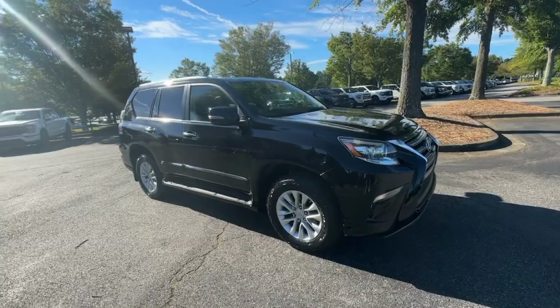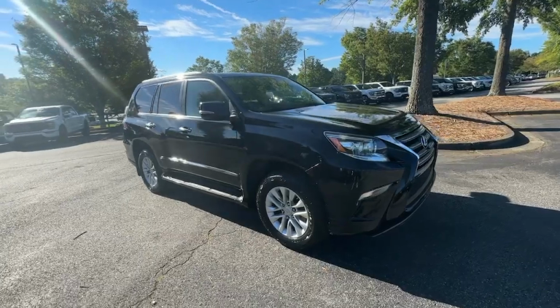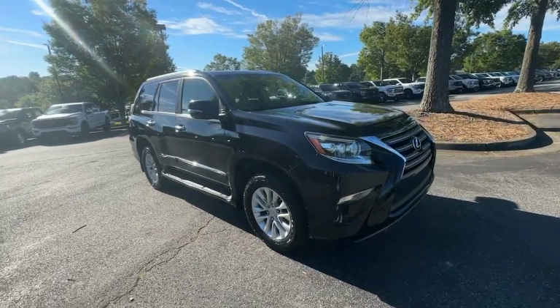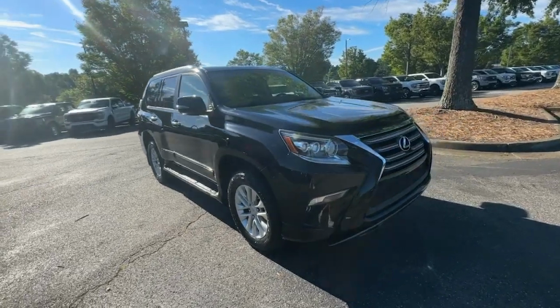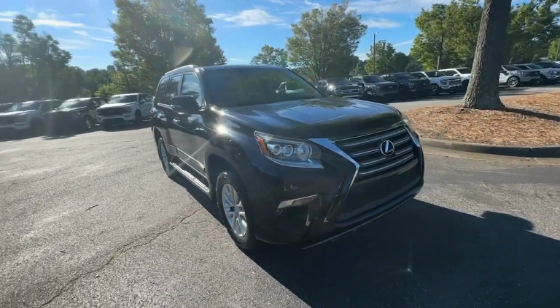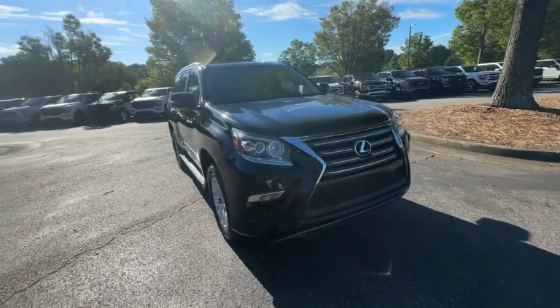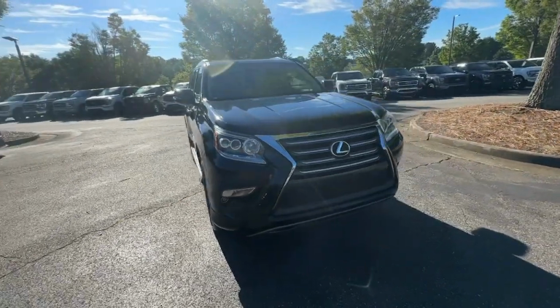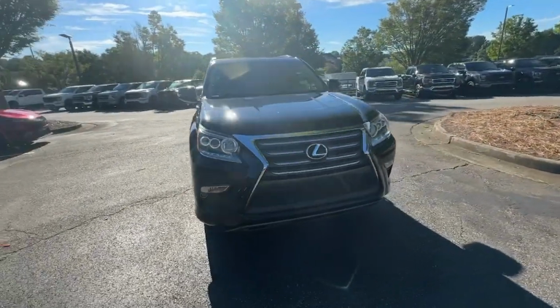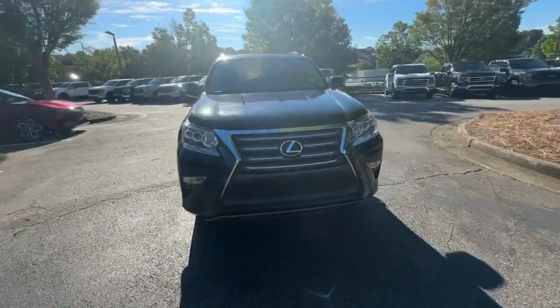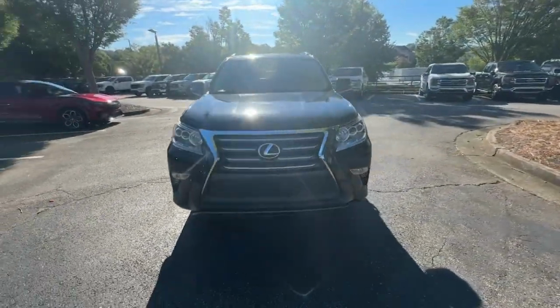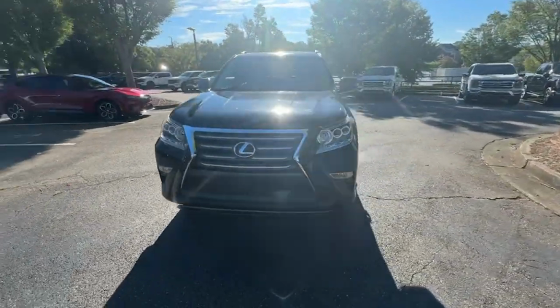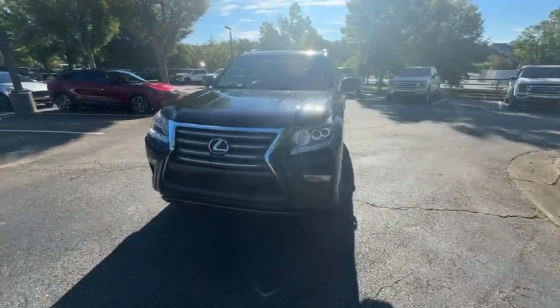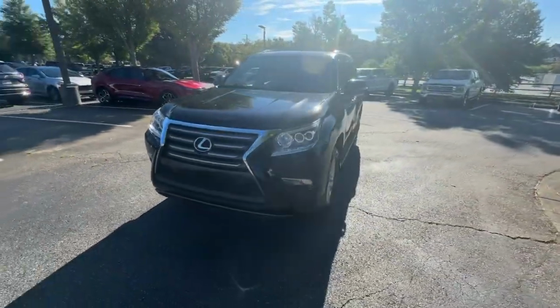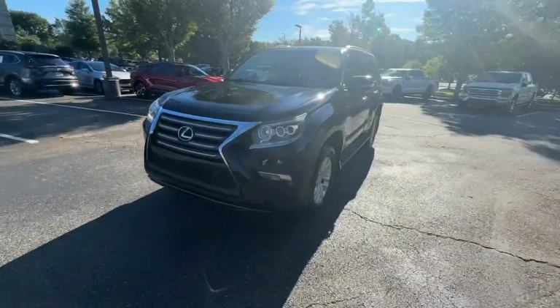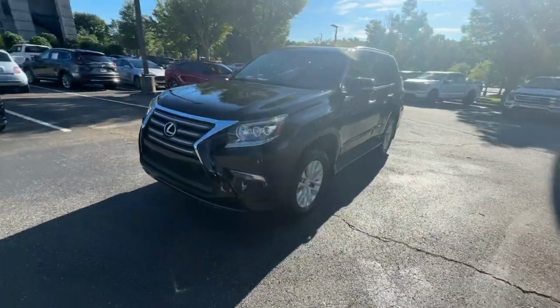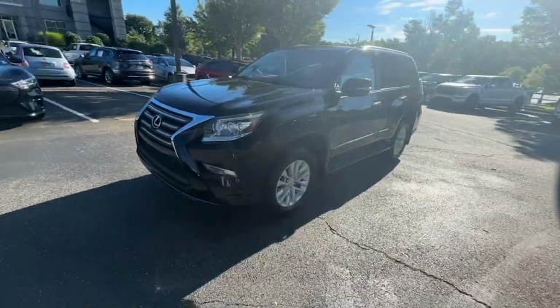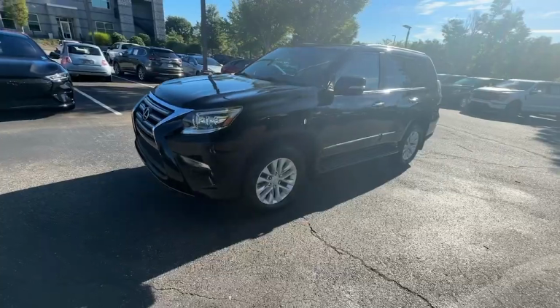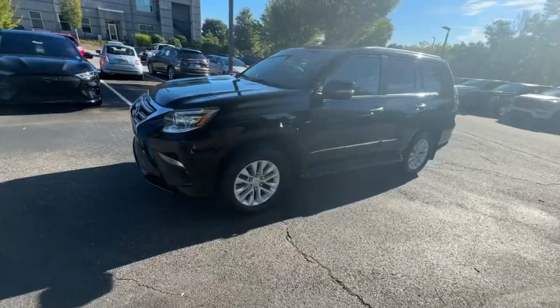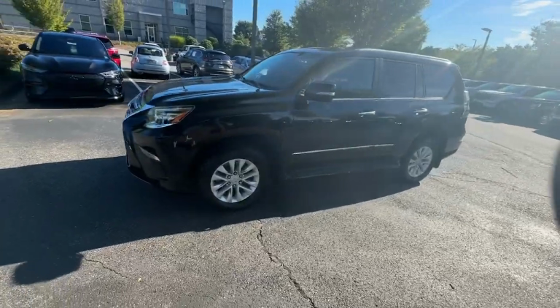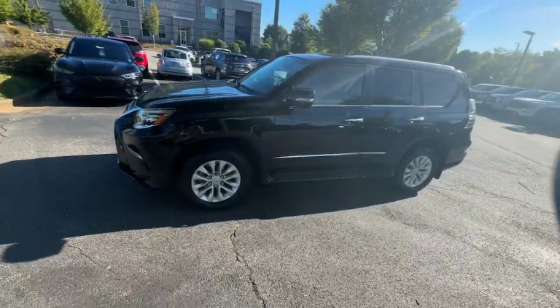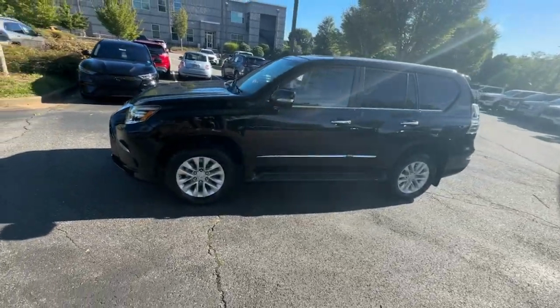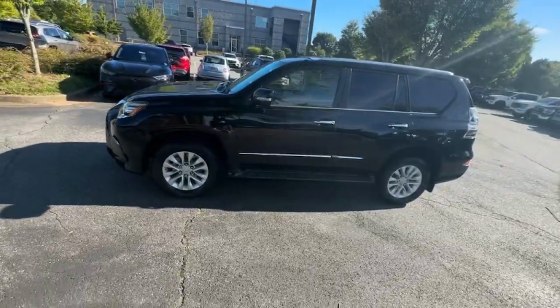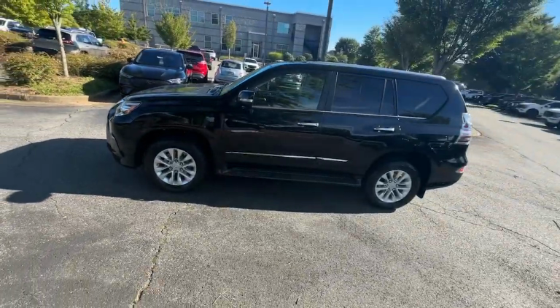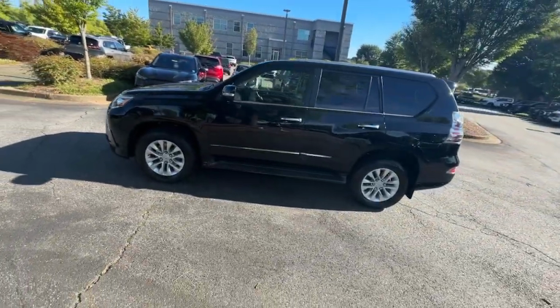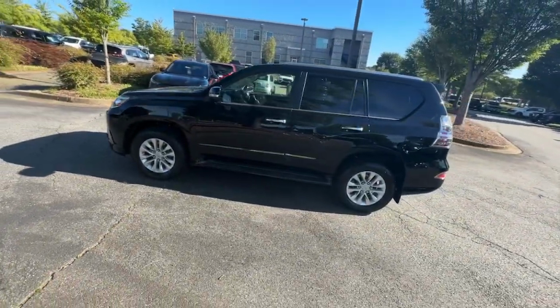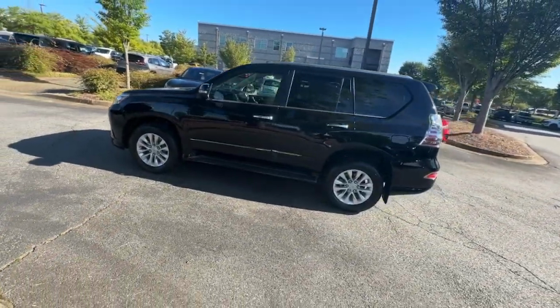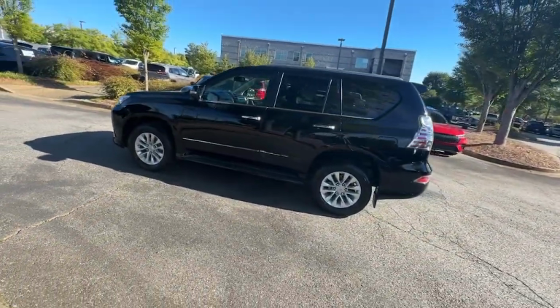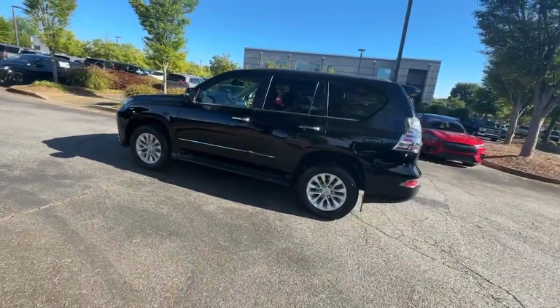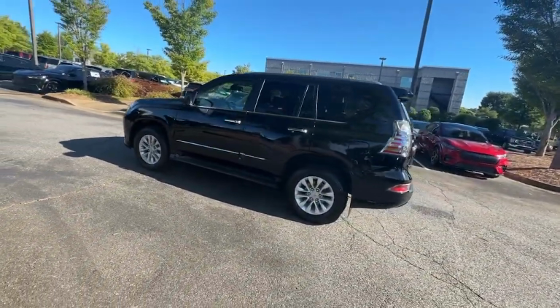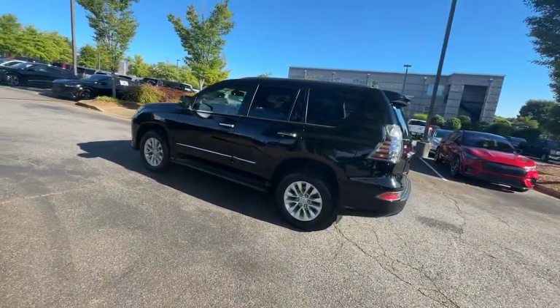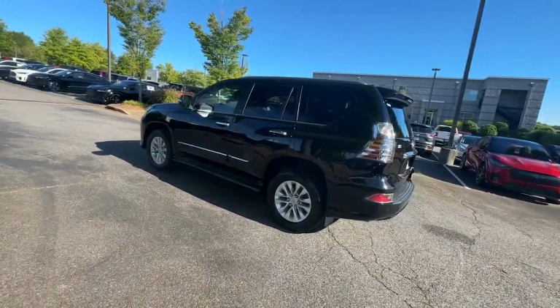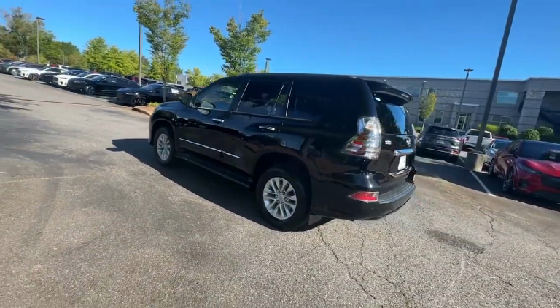Here is a wonderful 2014 Lexus GX. With less than 200,000 miles on the odometer, this vehicle stands out from the rest.